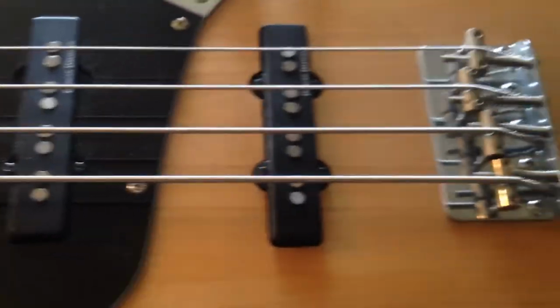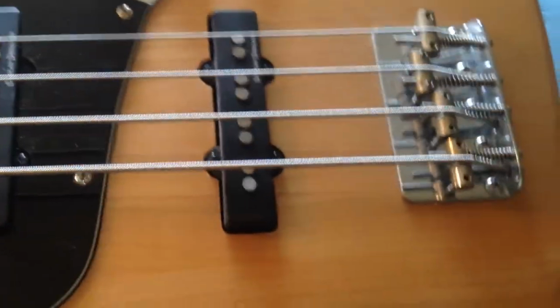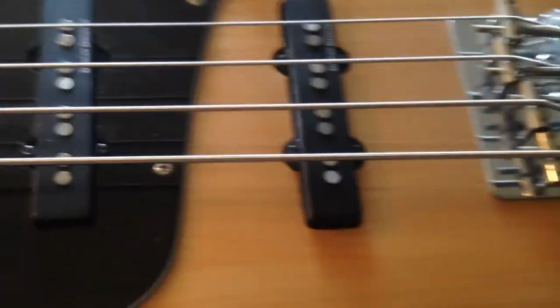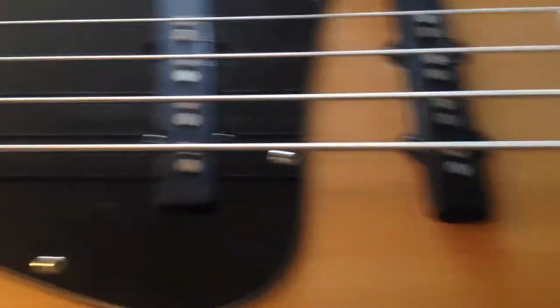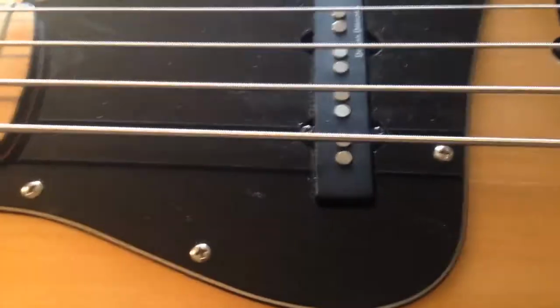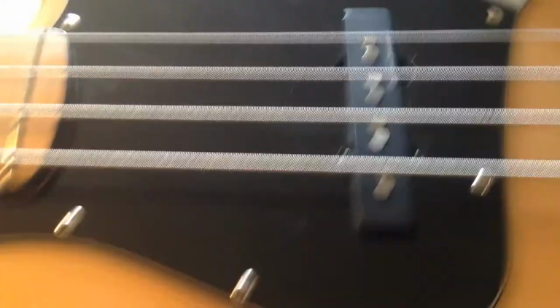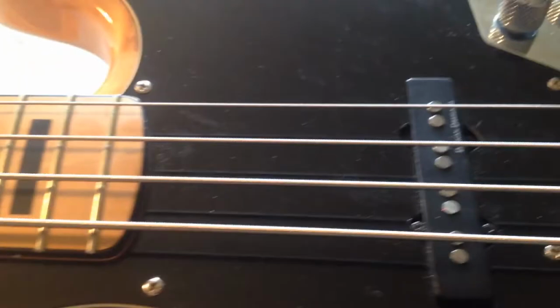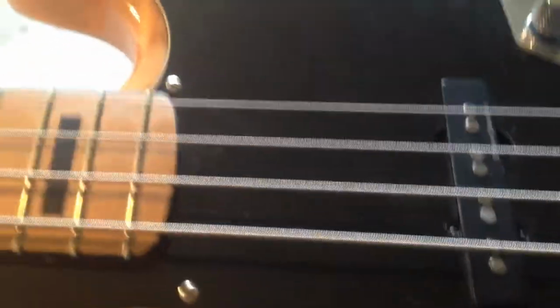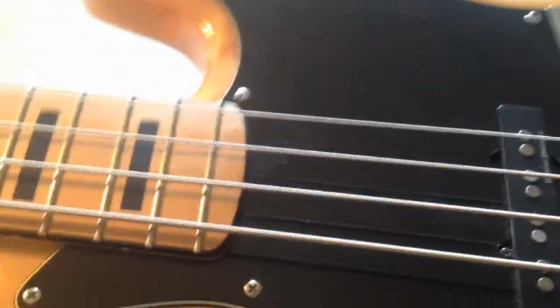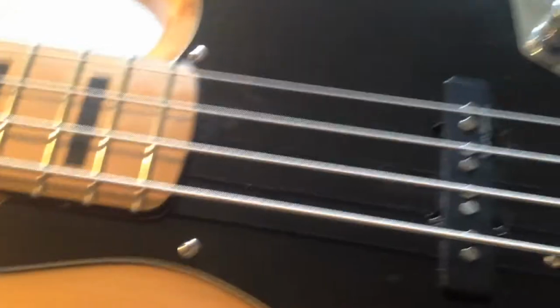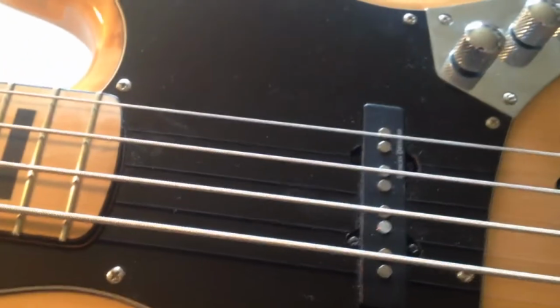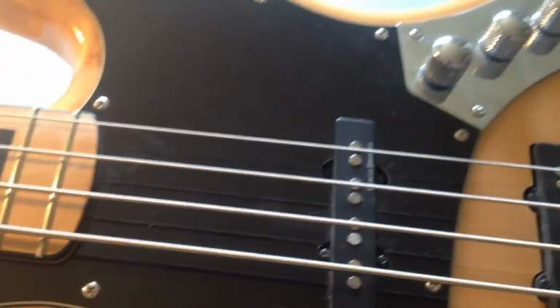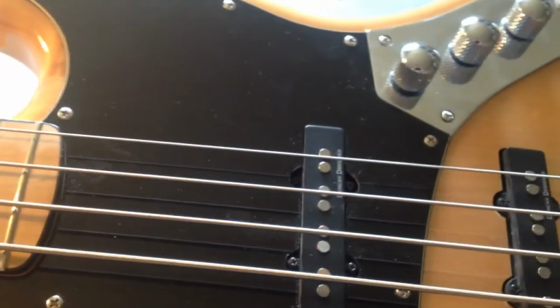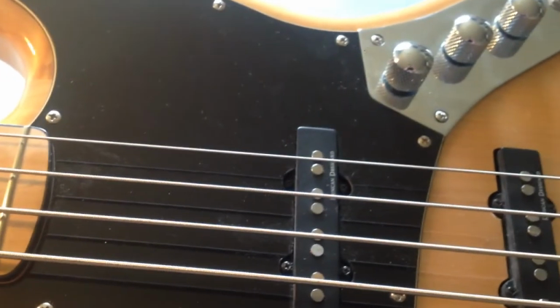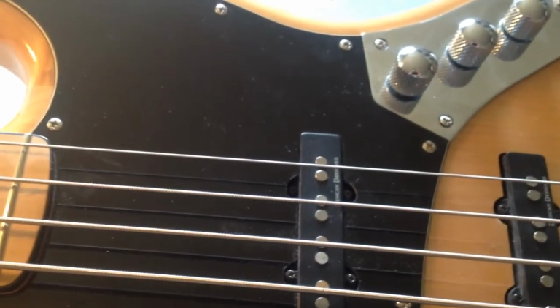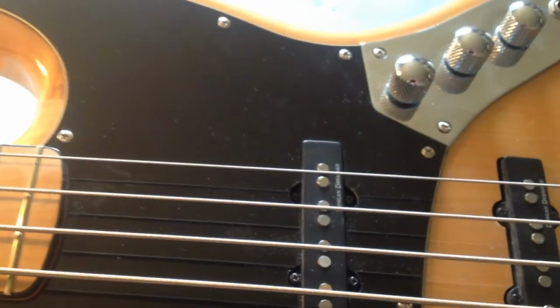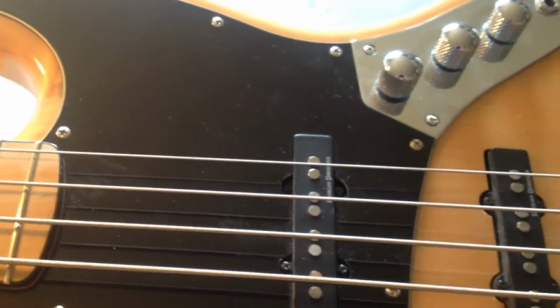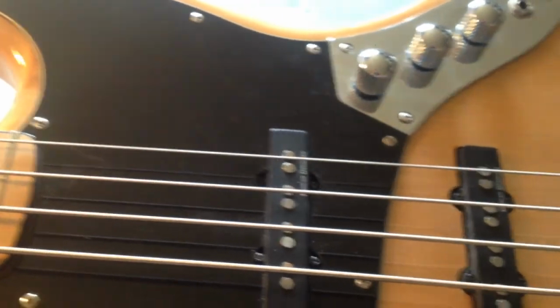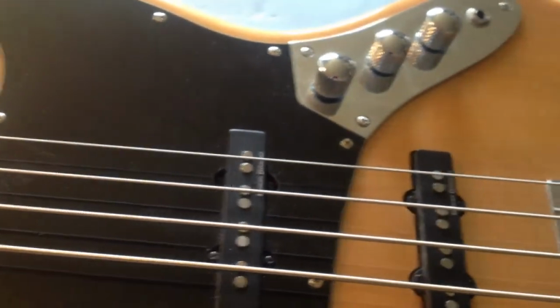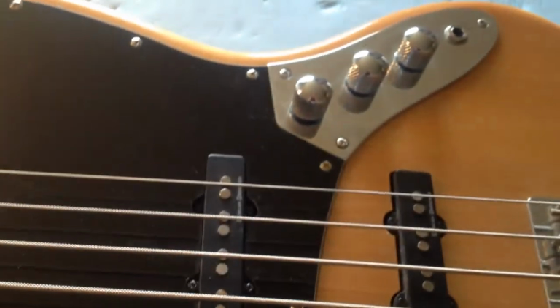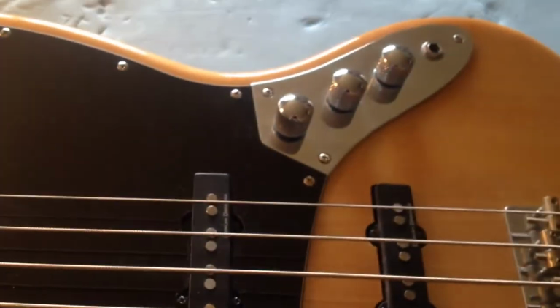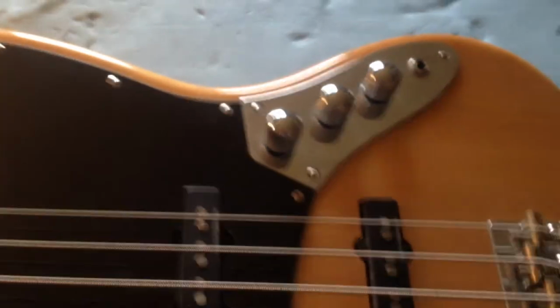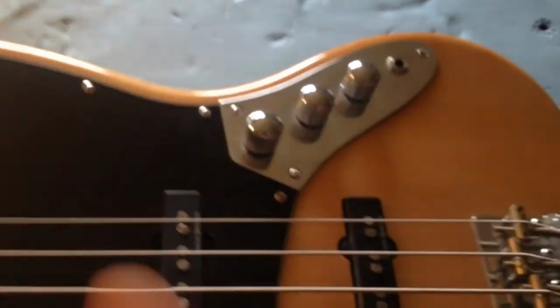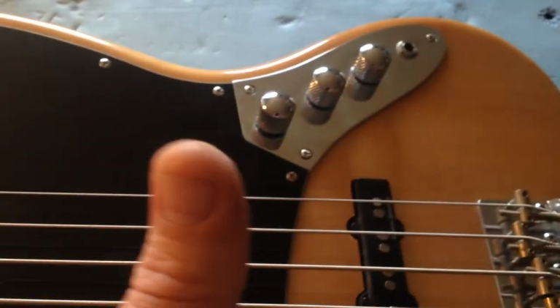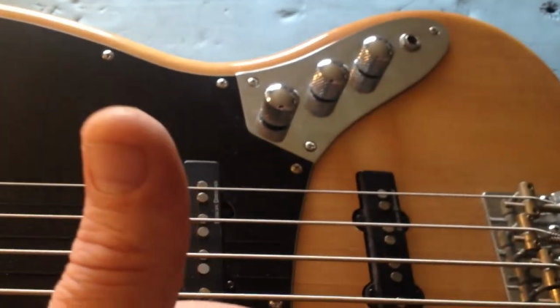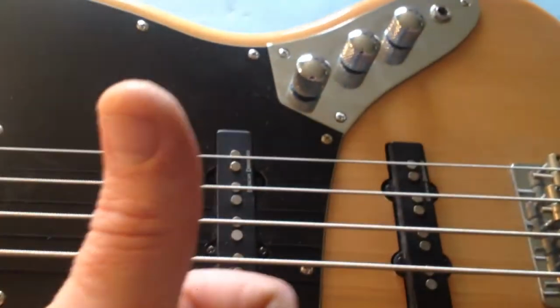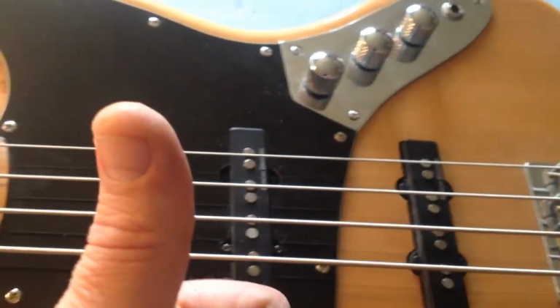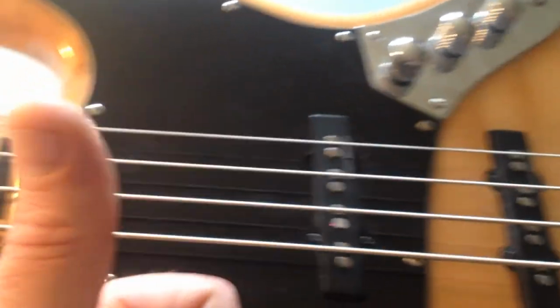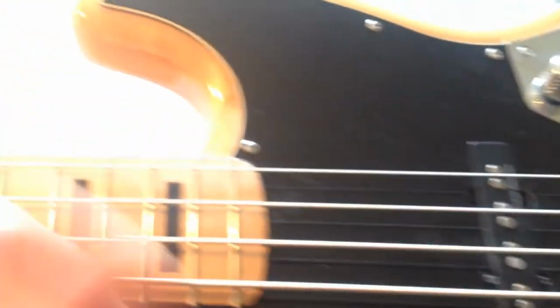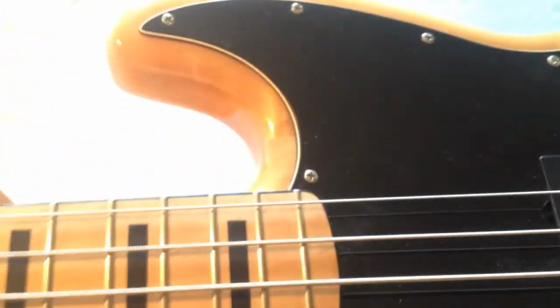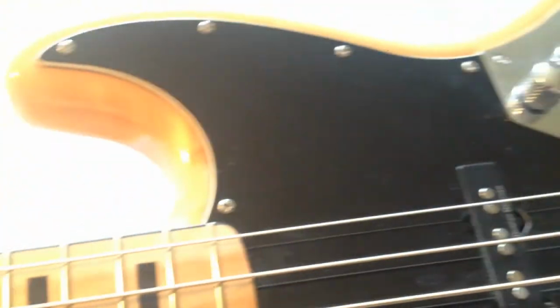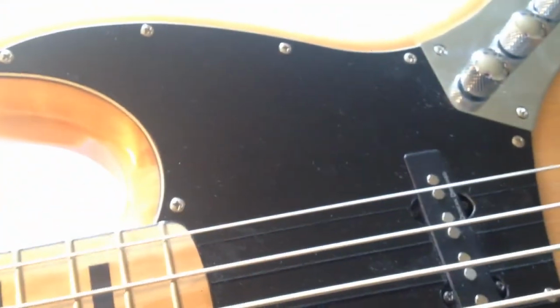I'll show you more in the next video — Stone Foundation jazz bass.